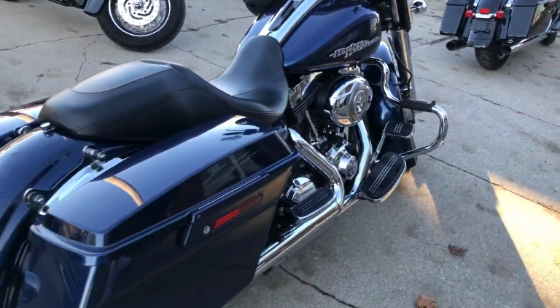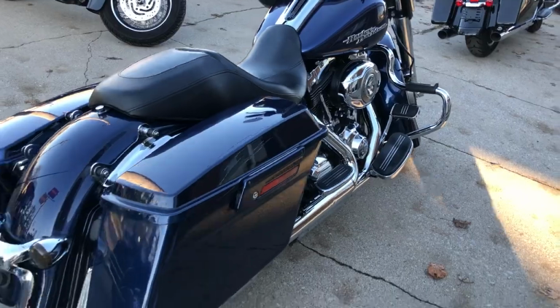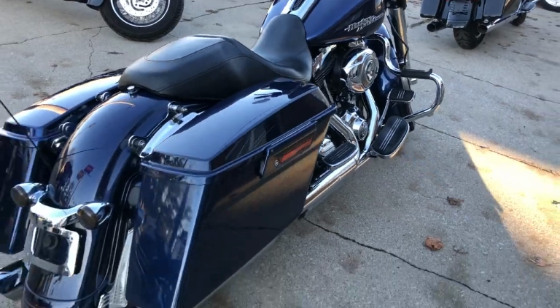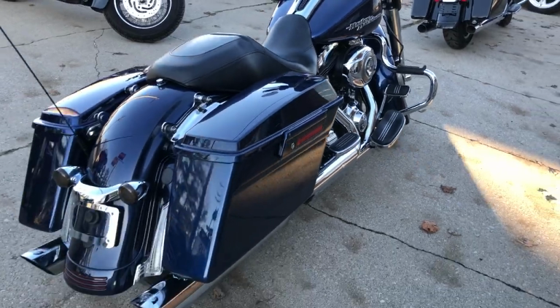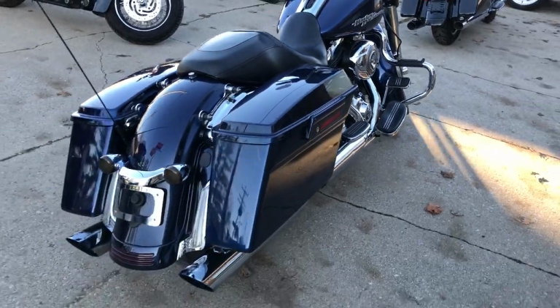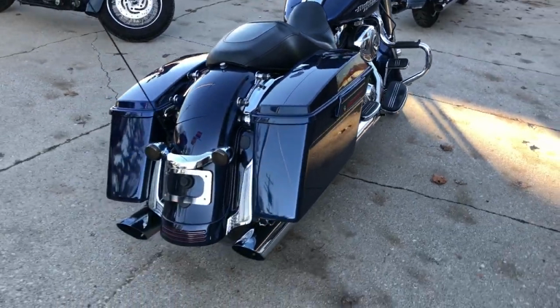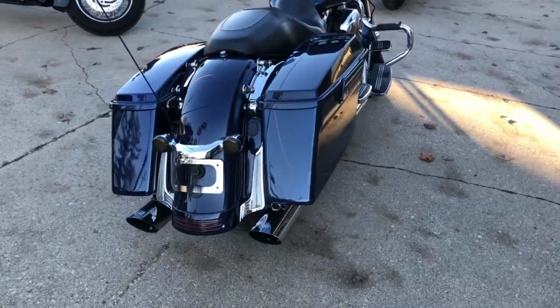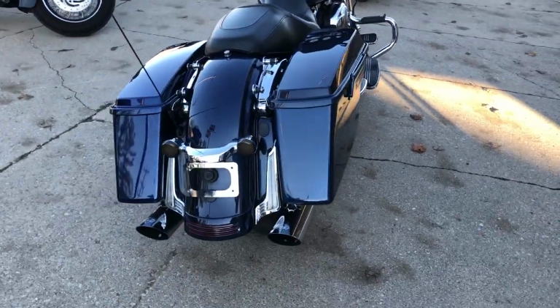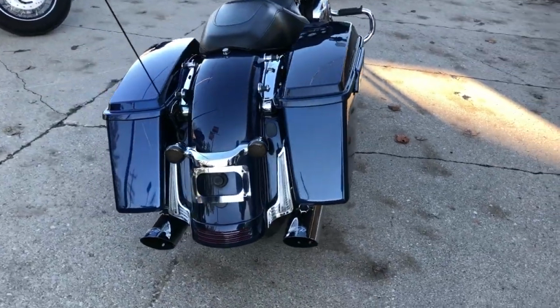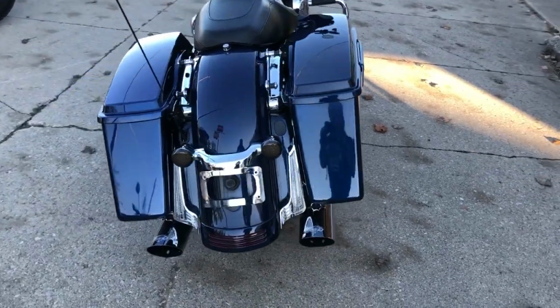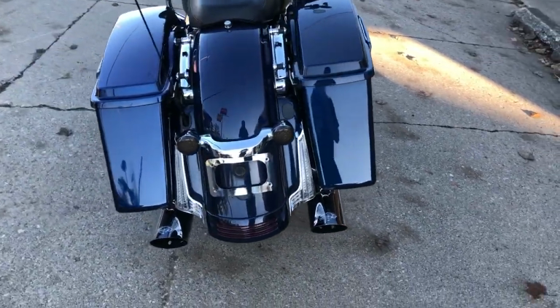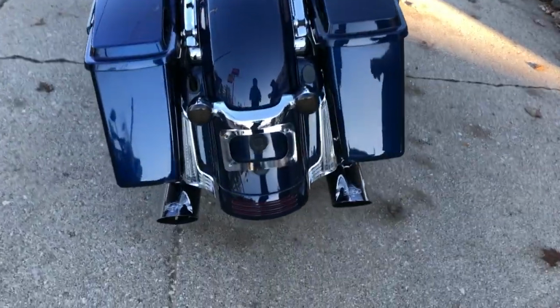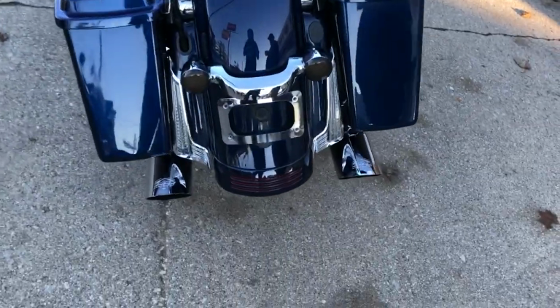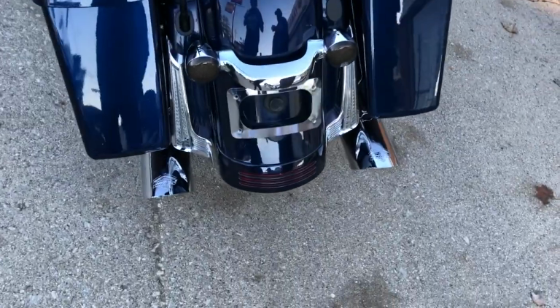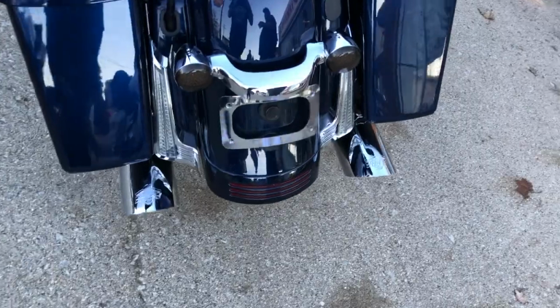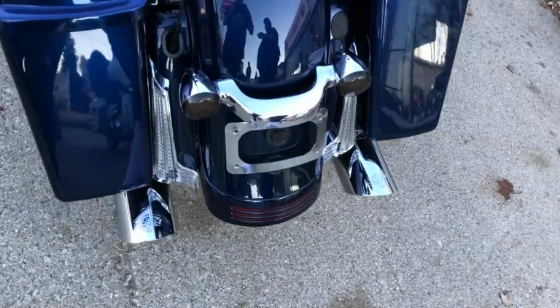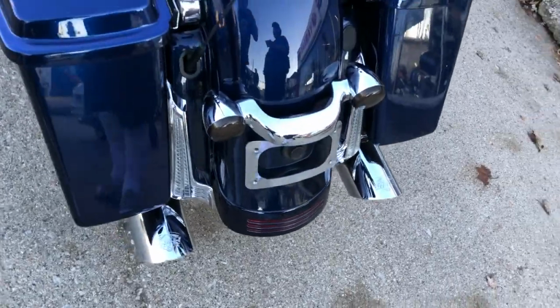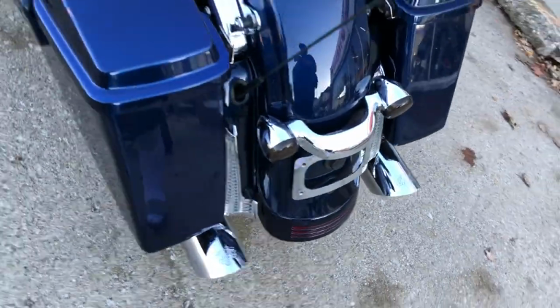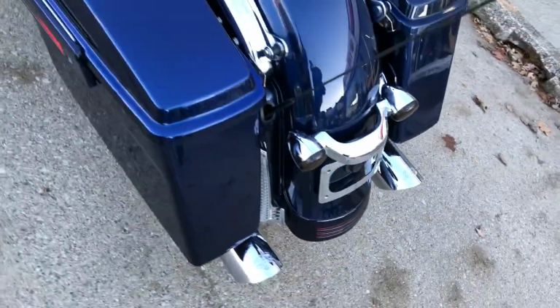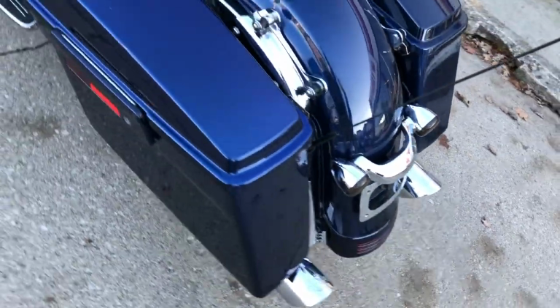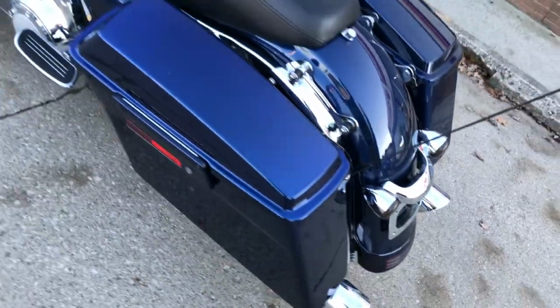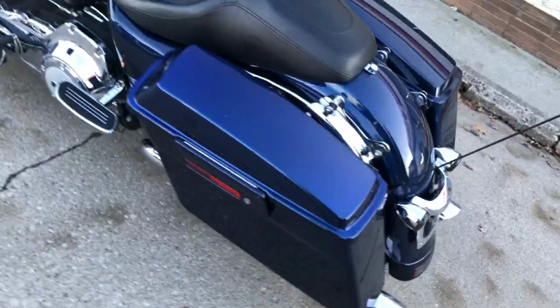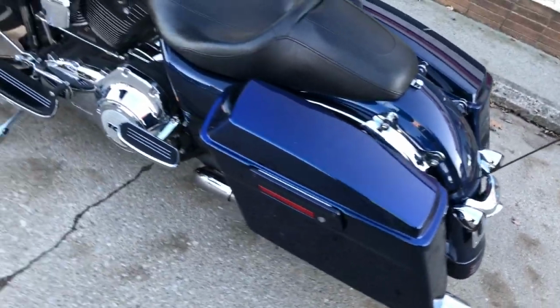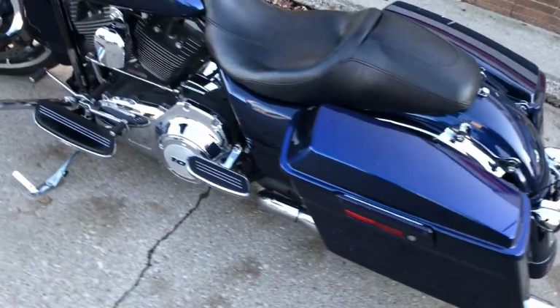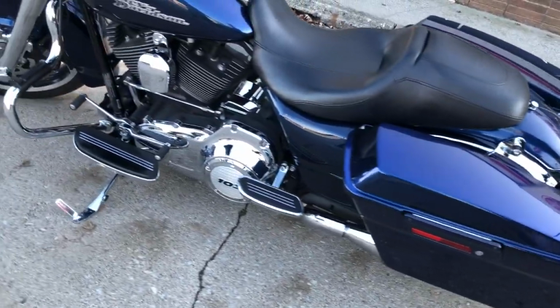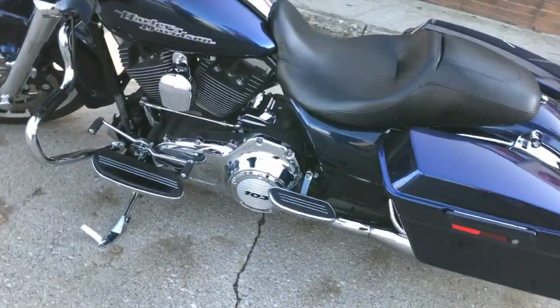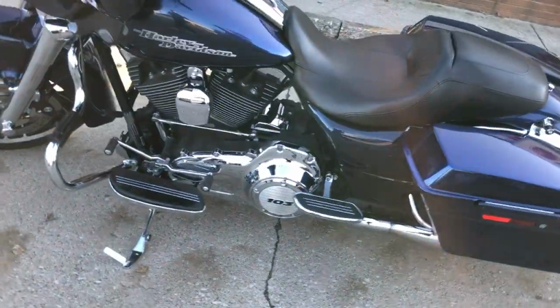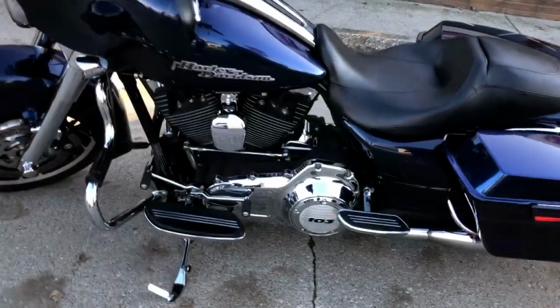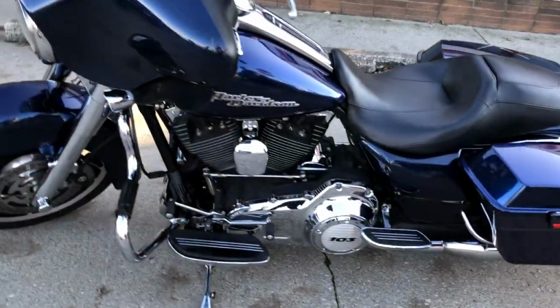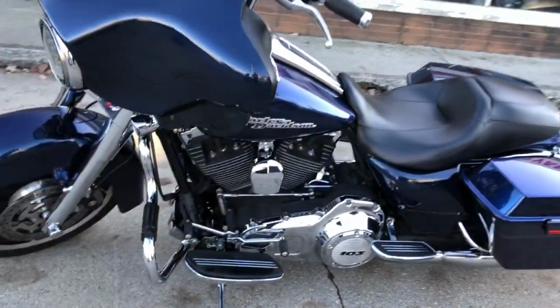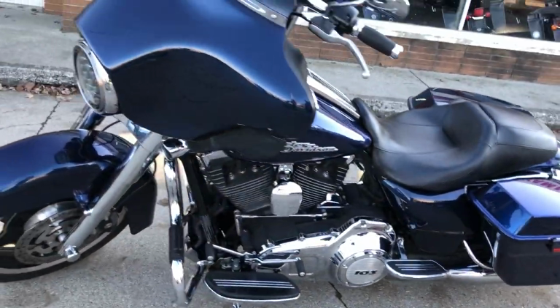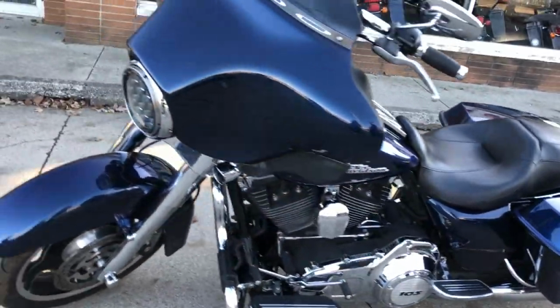All kinds of extras: got the chrome front end, chrome all over the motor, custom engine guards, handlebar risers, dual Vance and Hines exhaust. This thing sounds great, it is ready to tear up the streets.